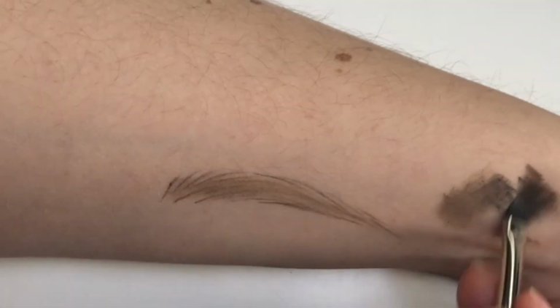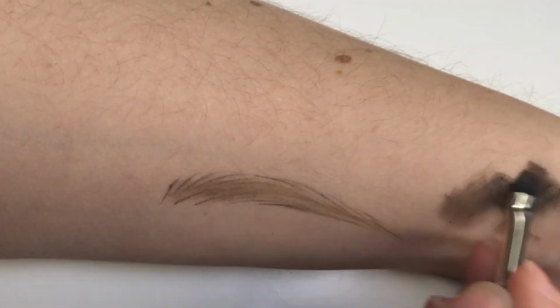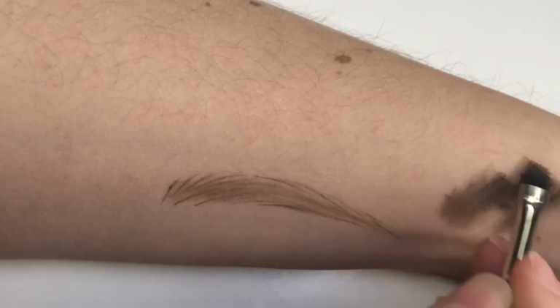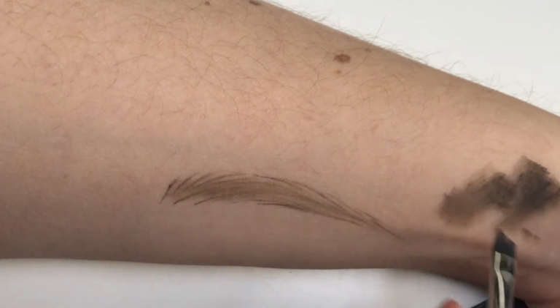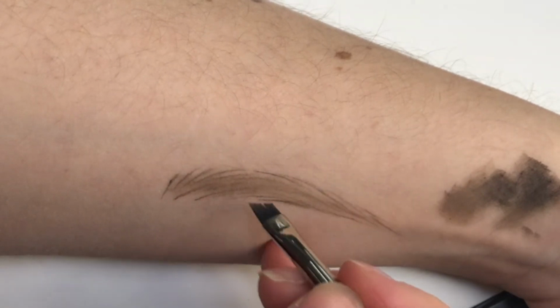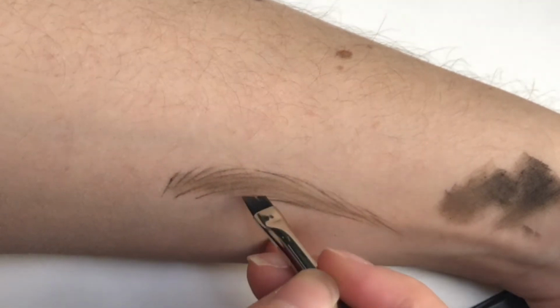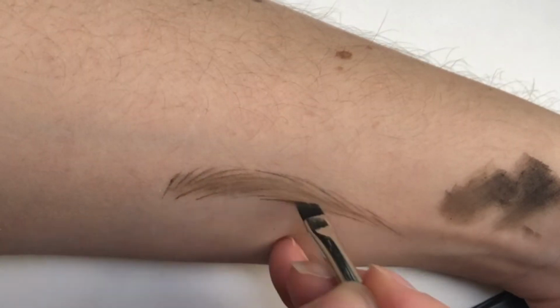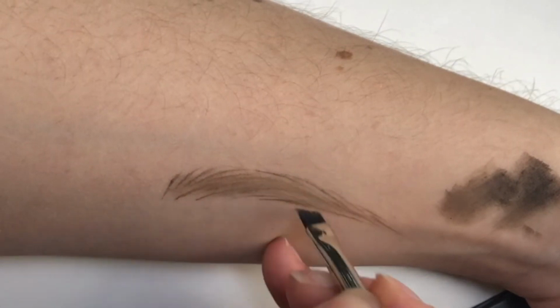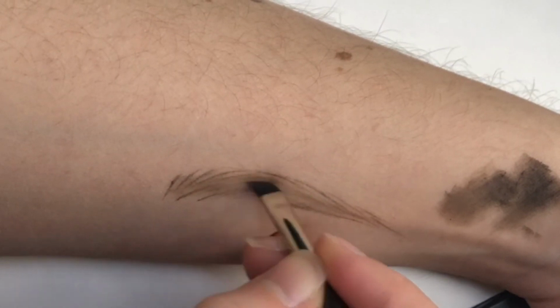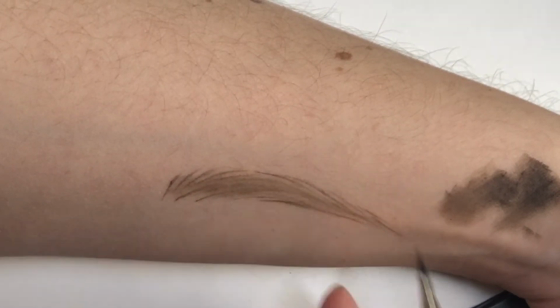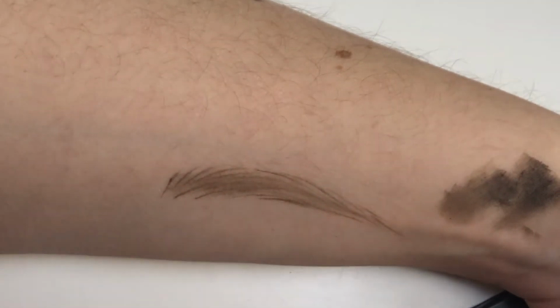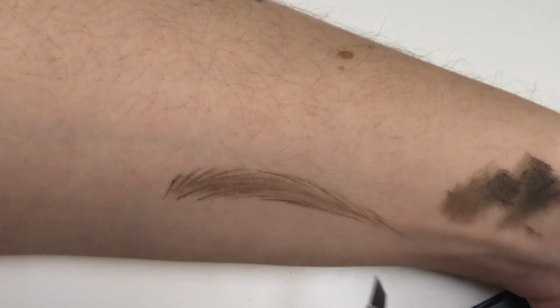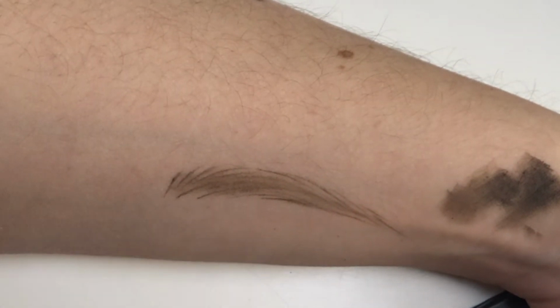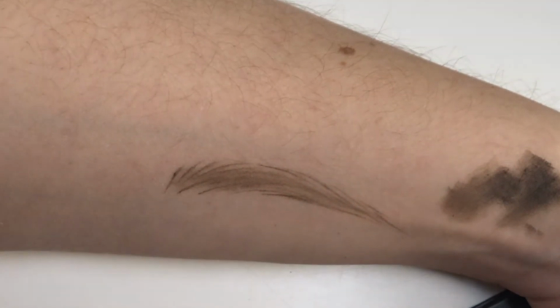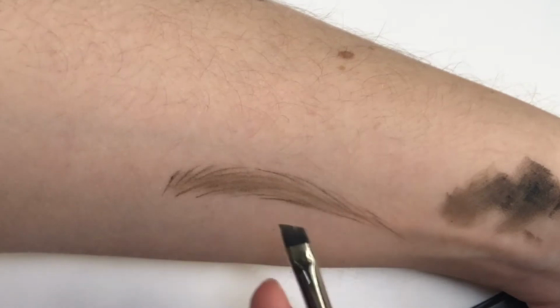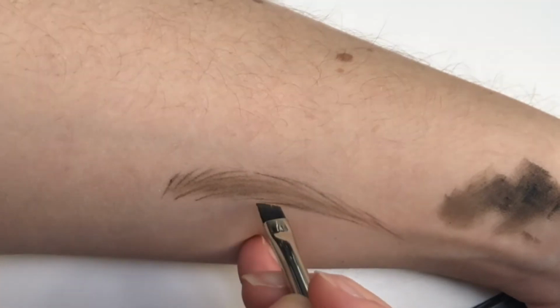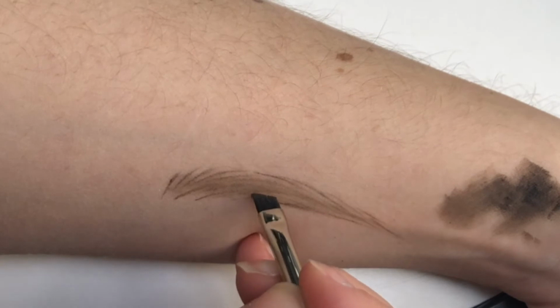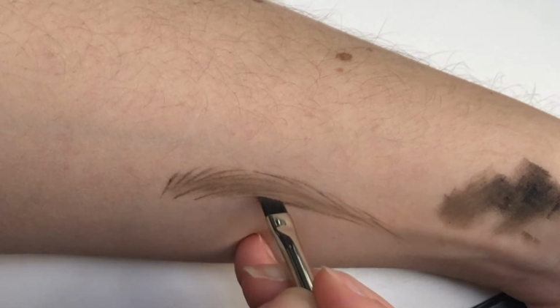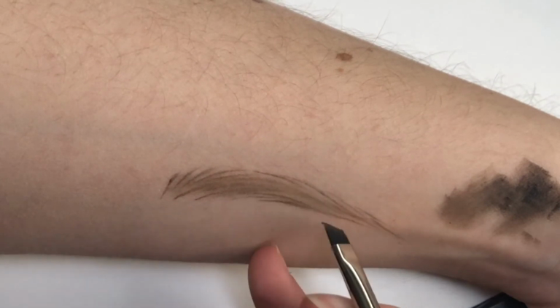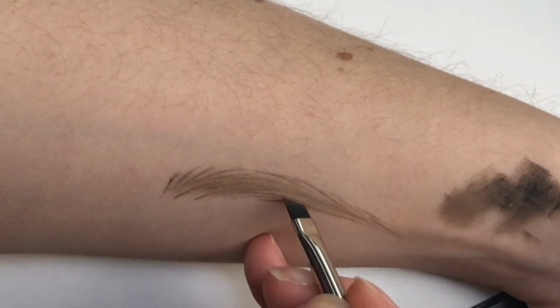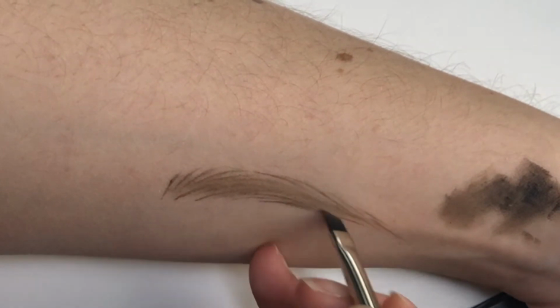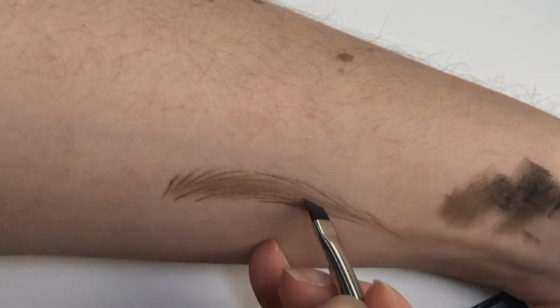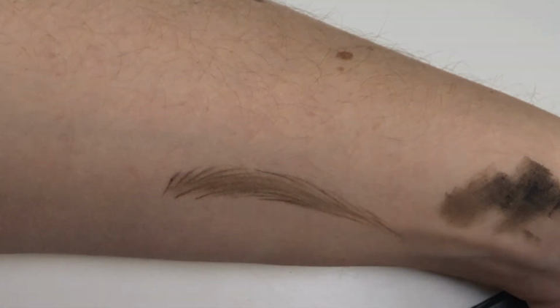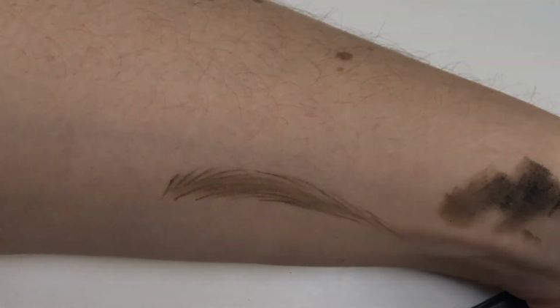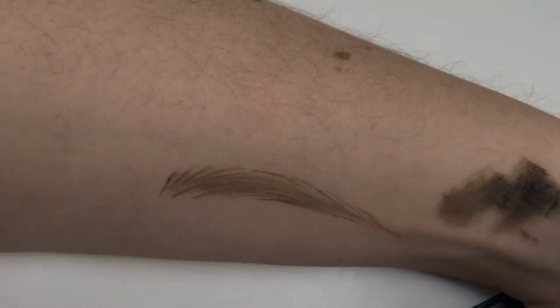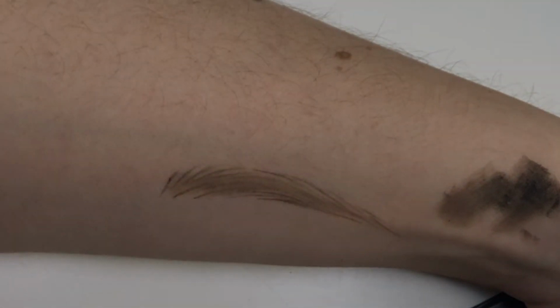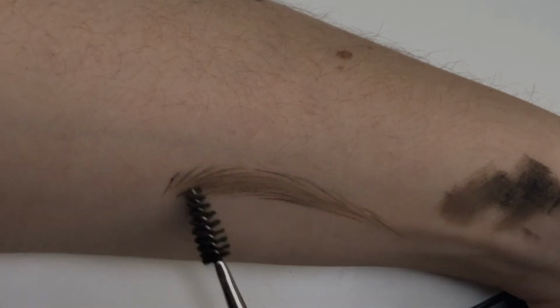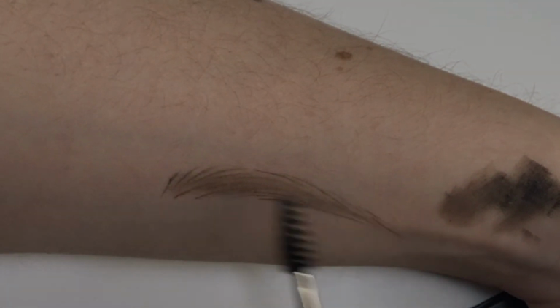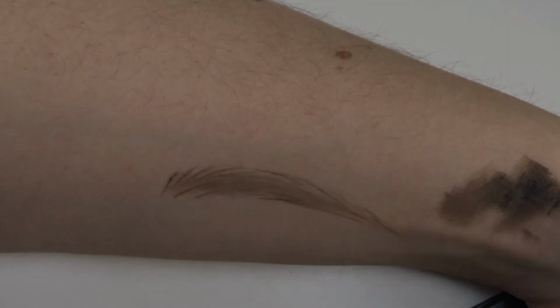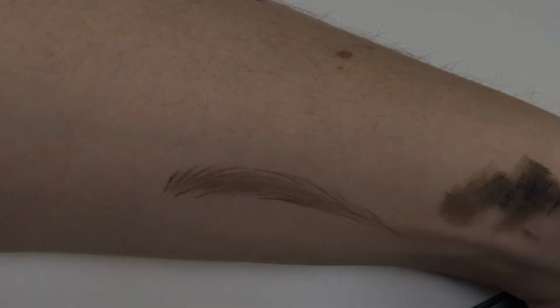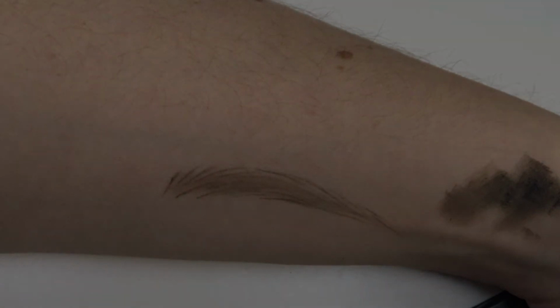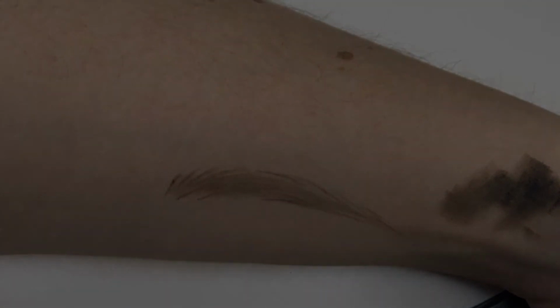And that's it. That's how you create a very natural eyebrow. I hope this tutorial was helpful, but practice makes perfect, so just keep on doing it. And maybe I'll see you back in another video. Bye!